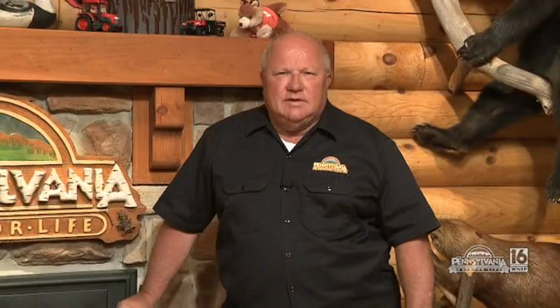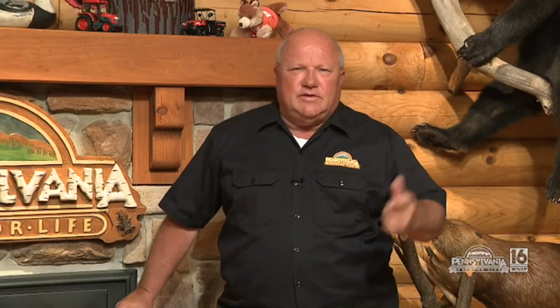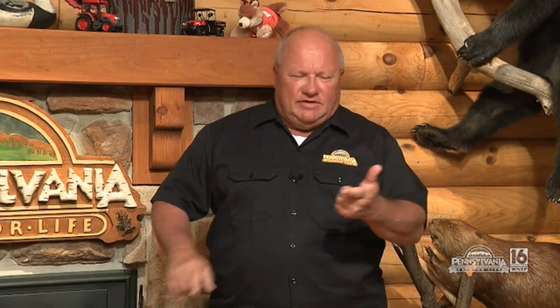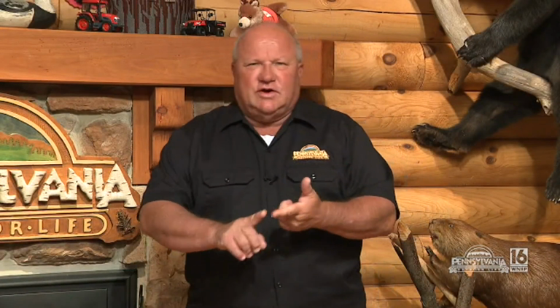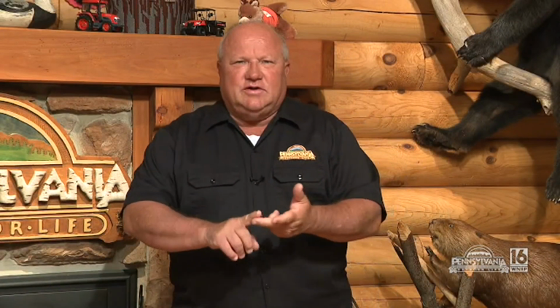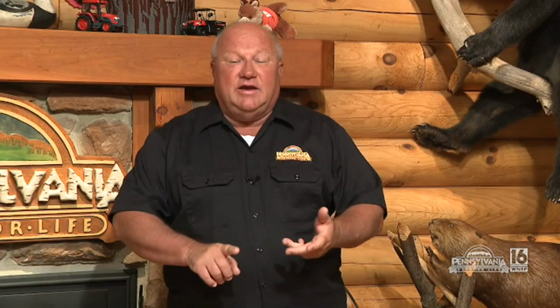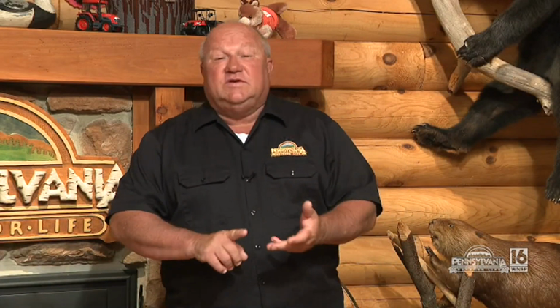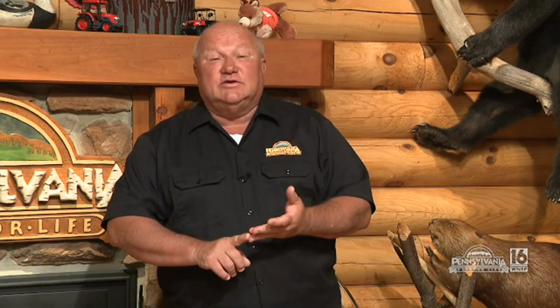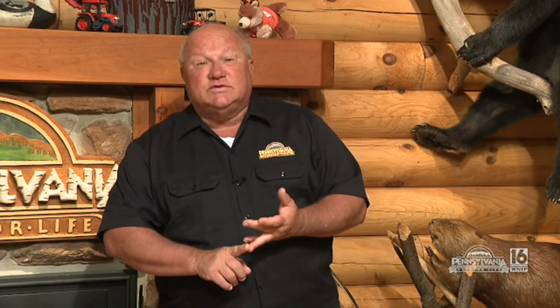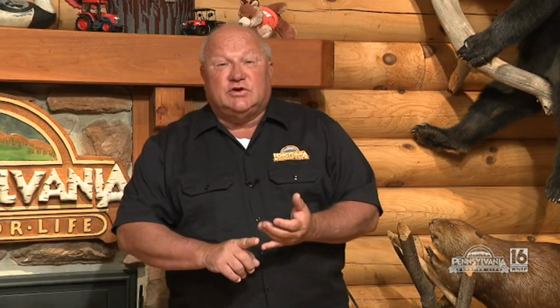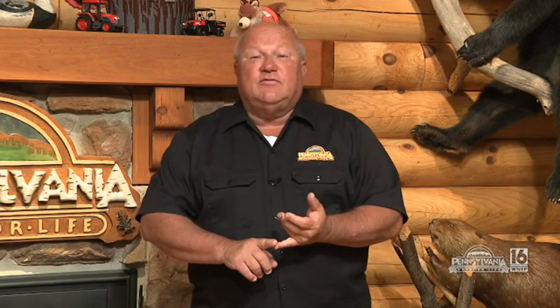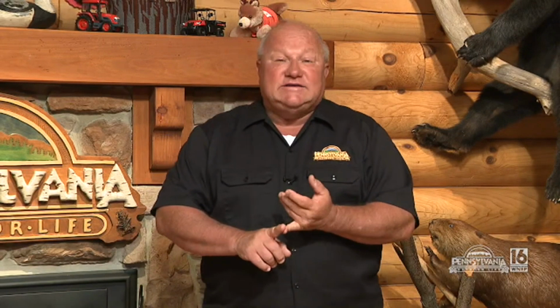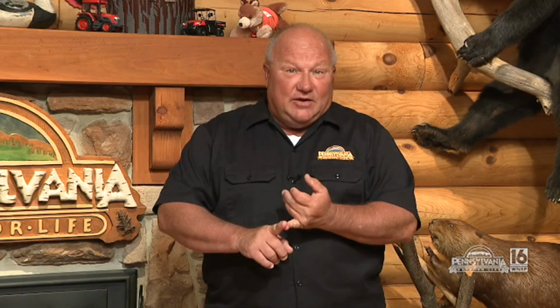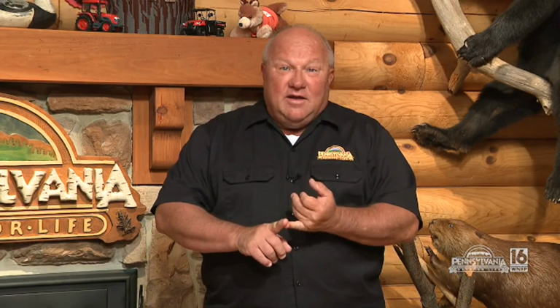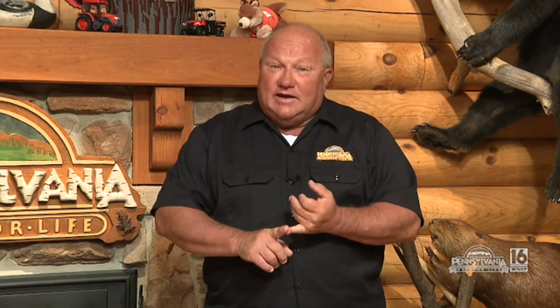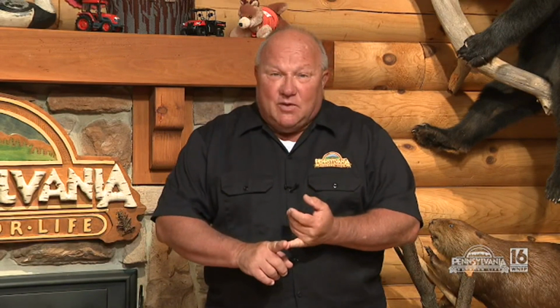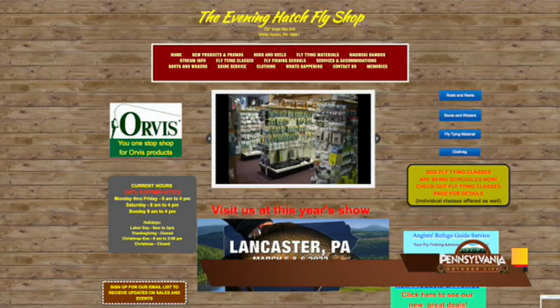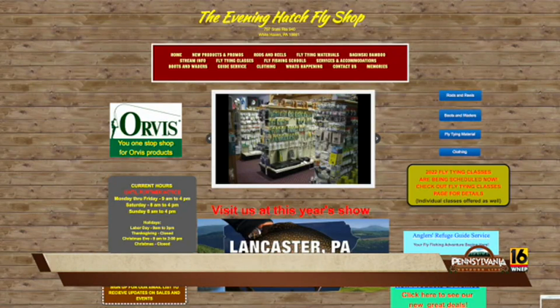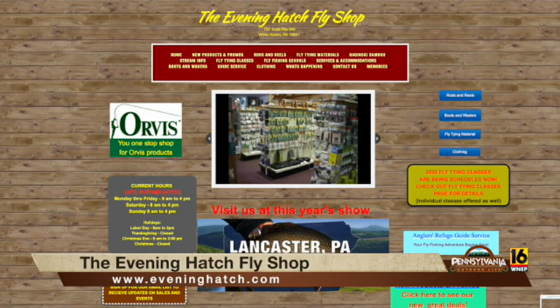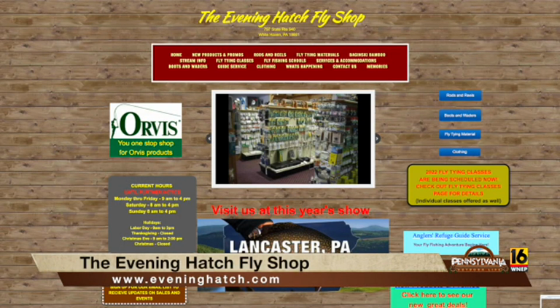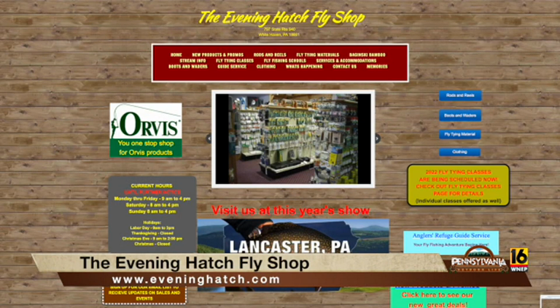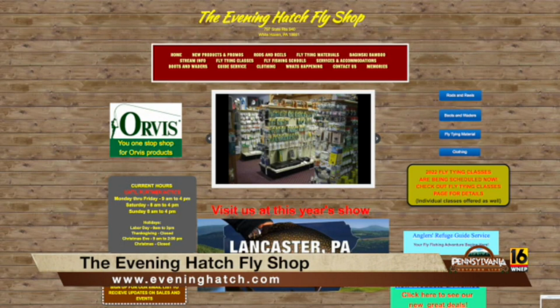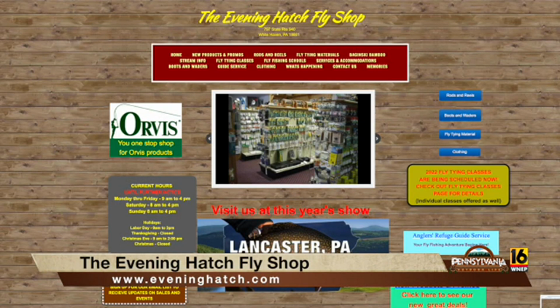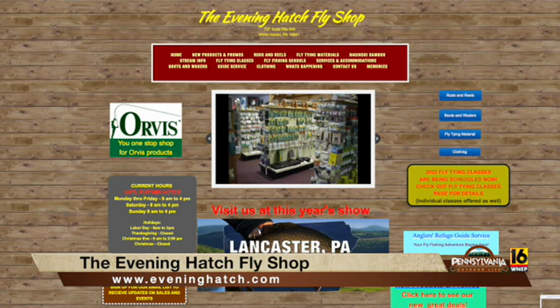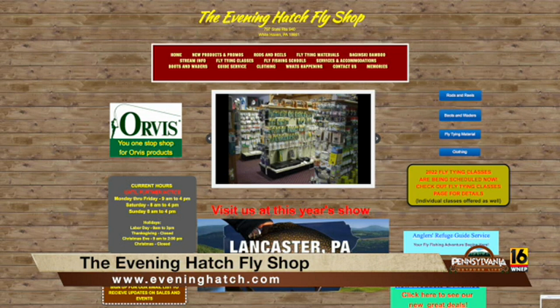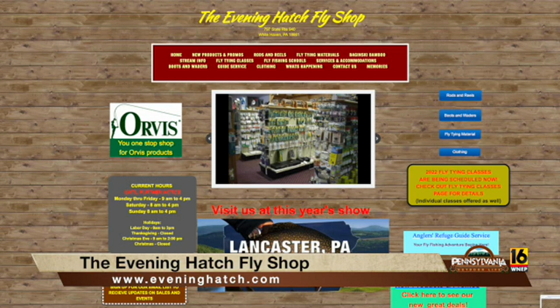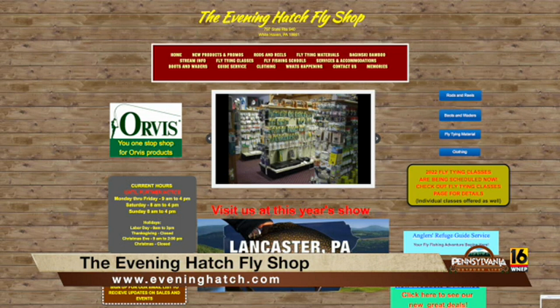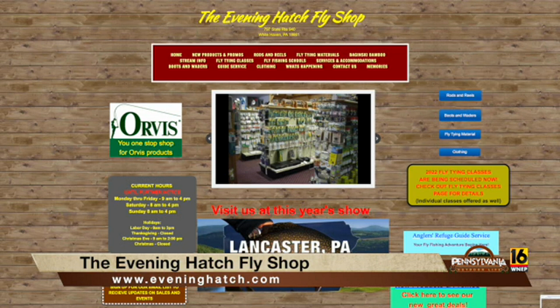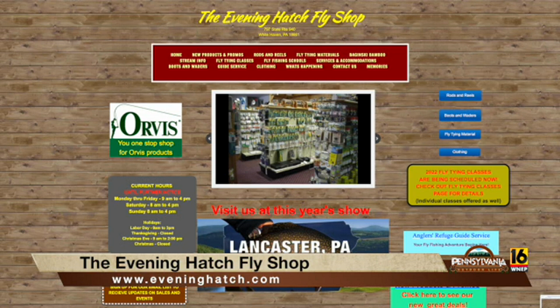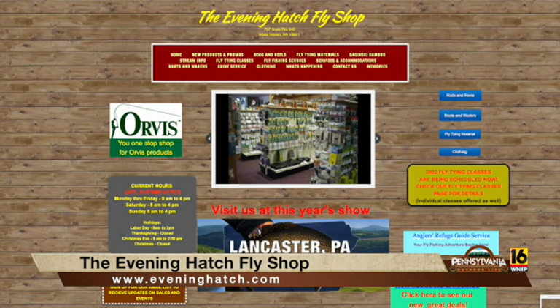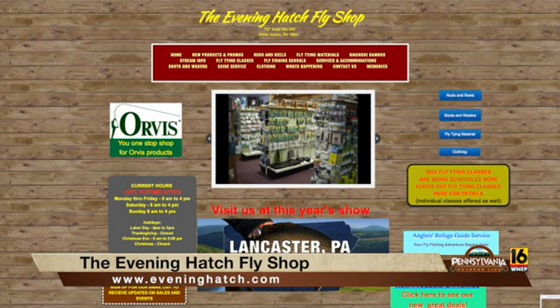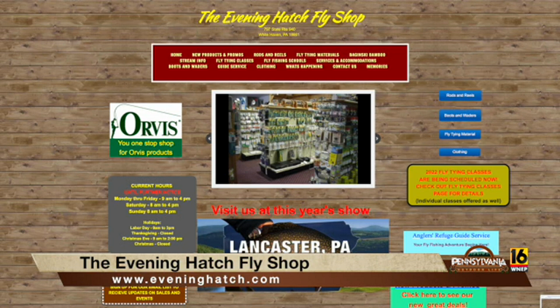There you have it — instructor, guide, retired school teacher, fly tier. If you want any information on that organization, go to eveninghatch.com. We're going to take a short break and we'll be right back.